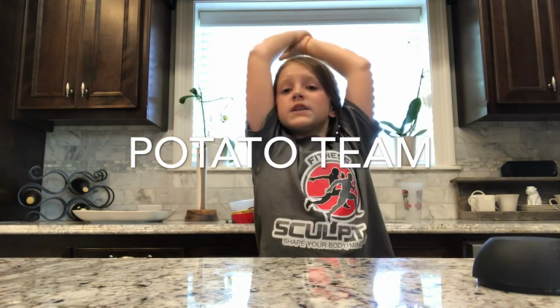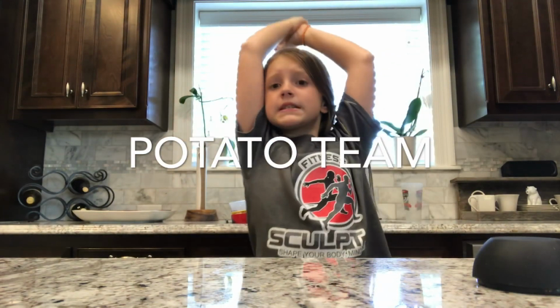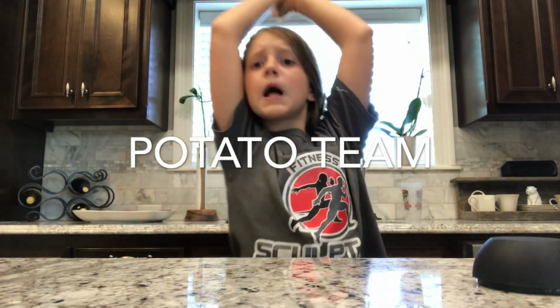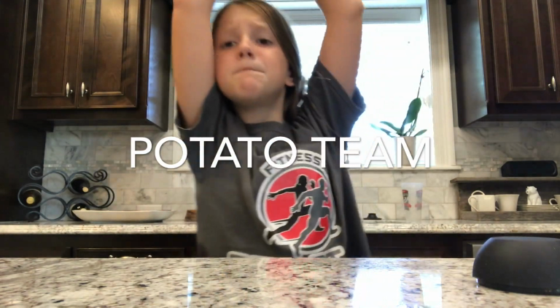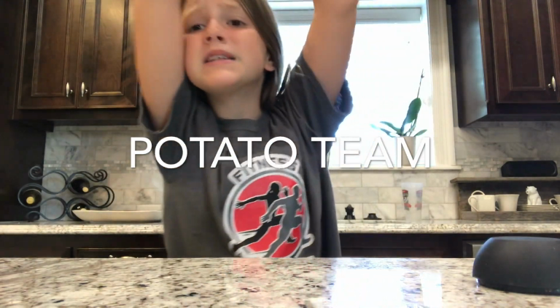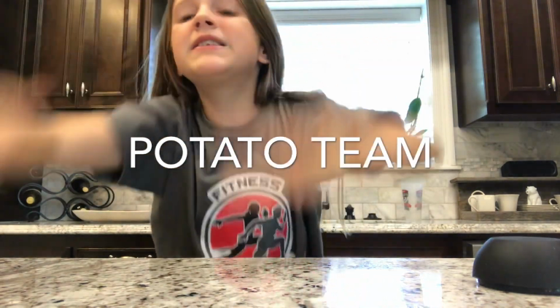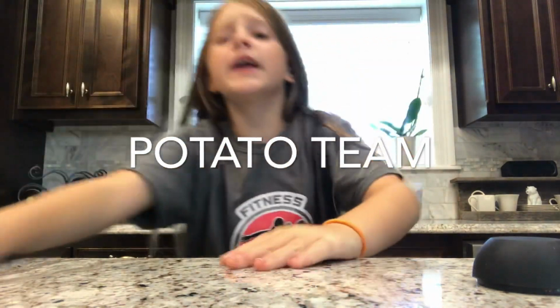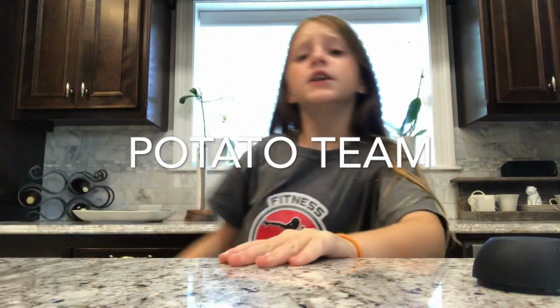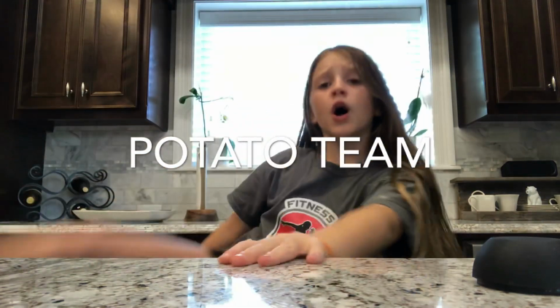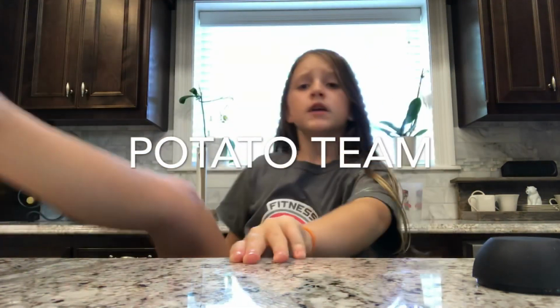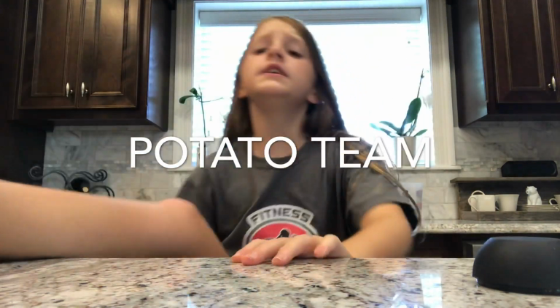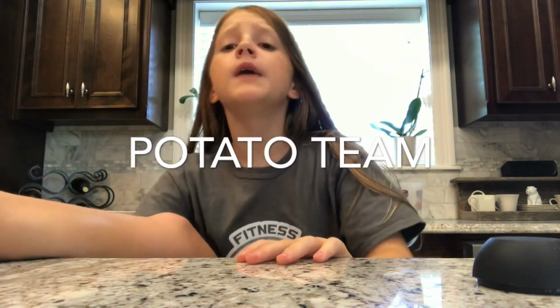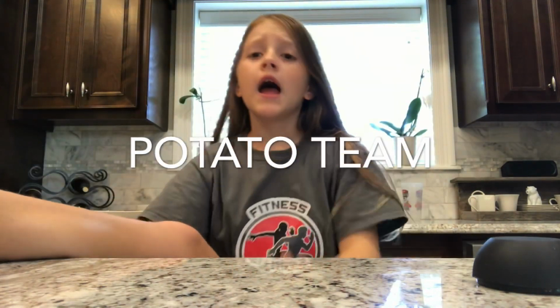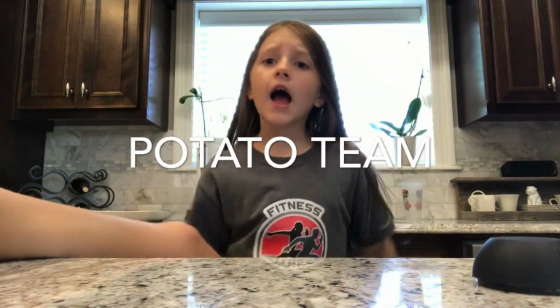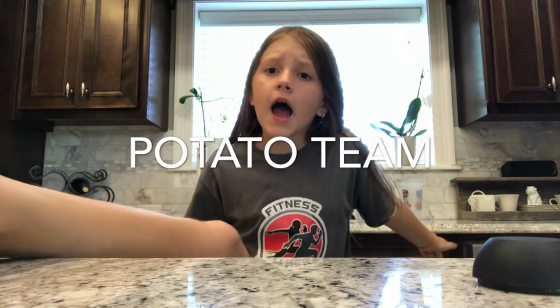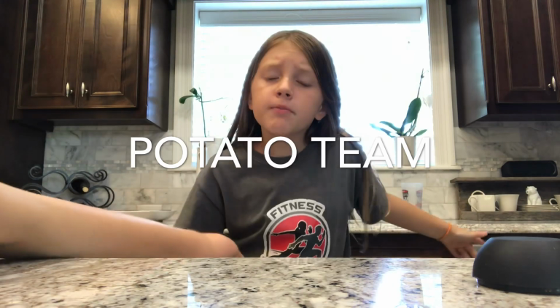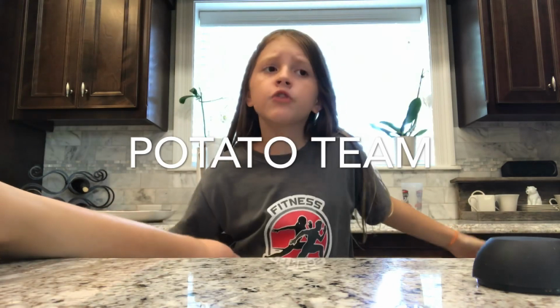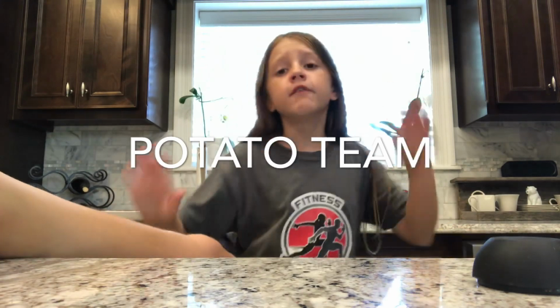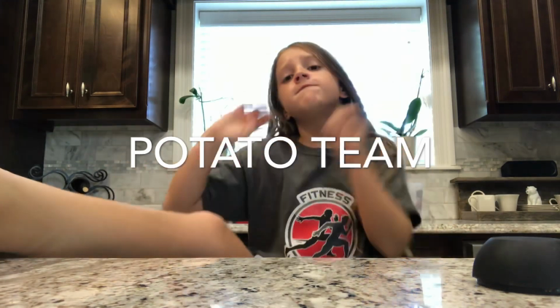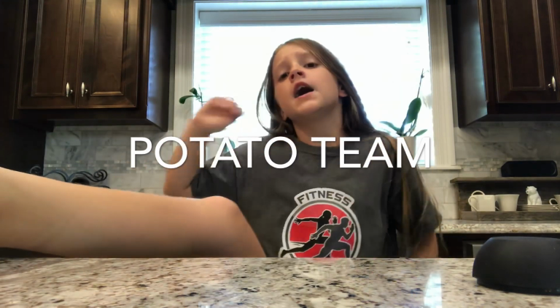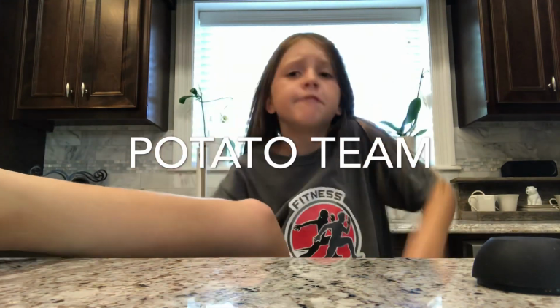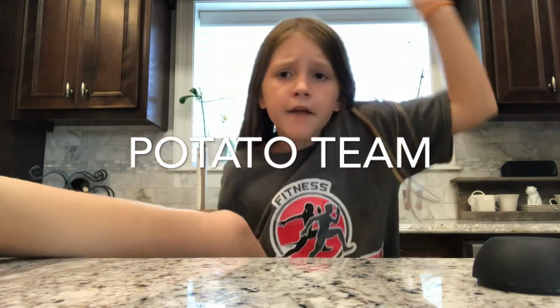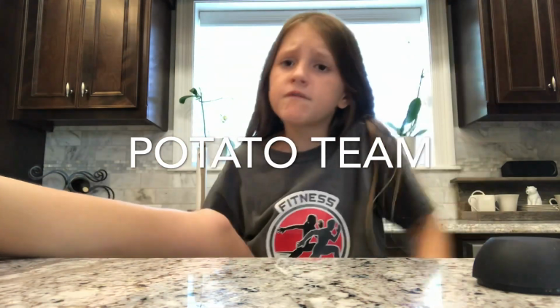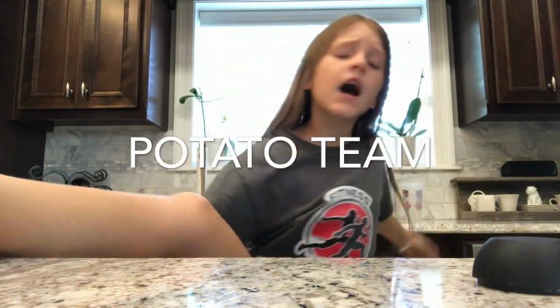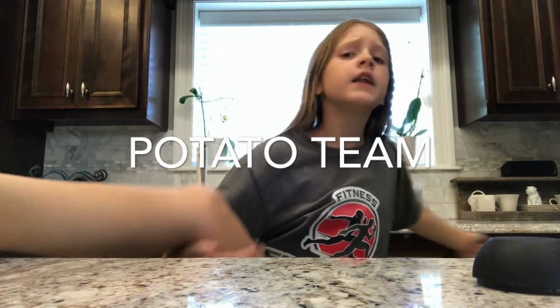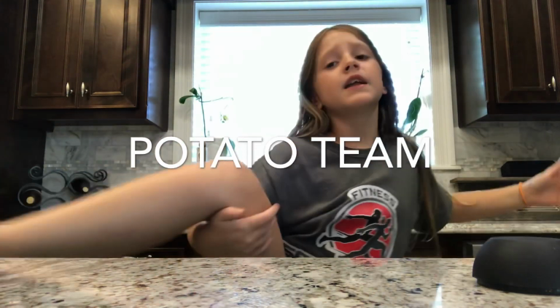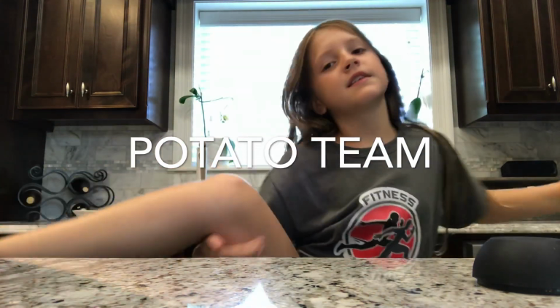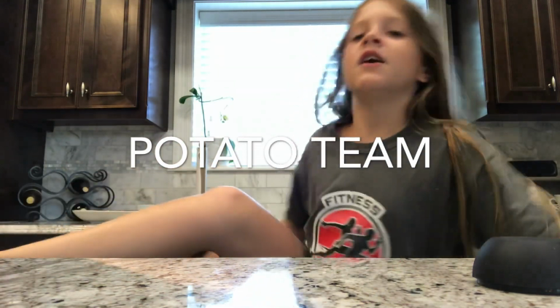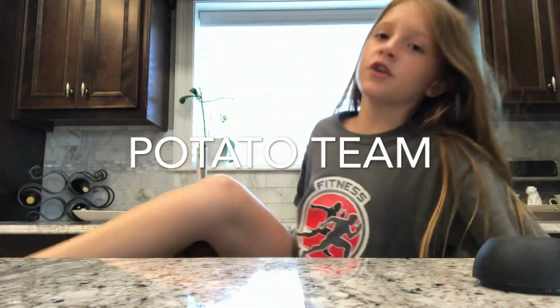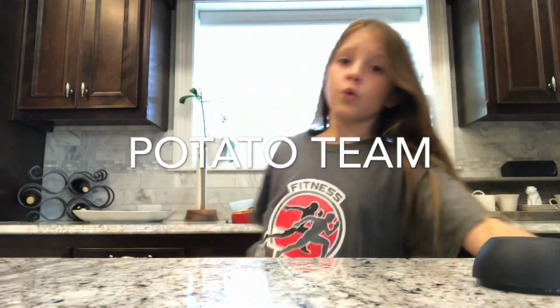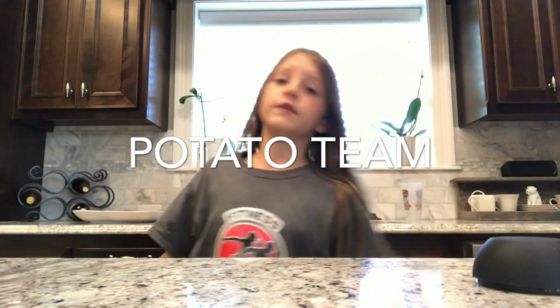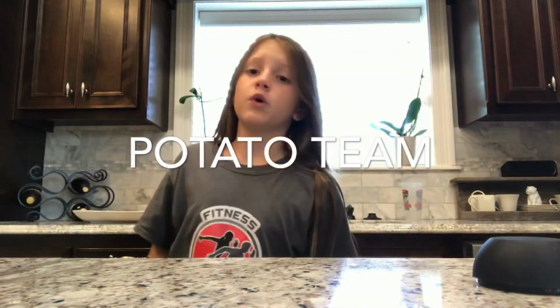What's up, Potato Team? Hey, I hope y'all are doing fine. Let's get on with the video.